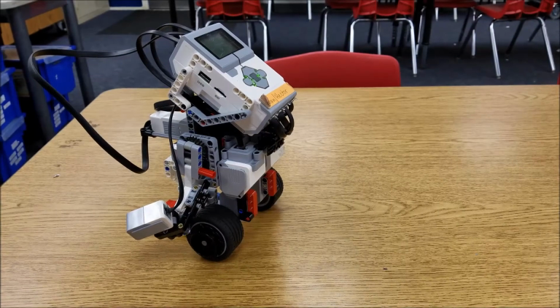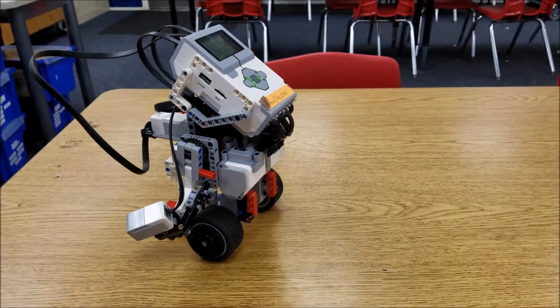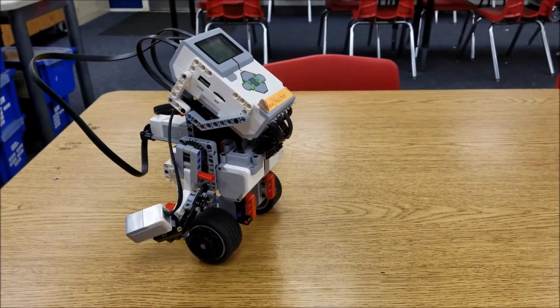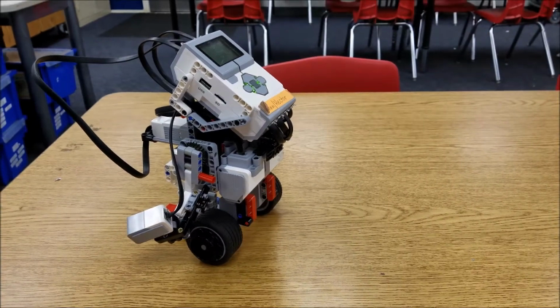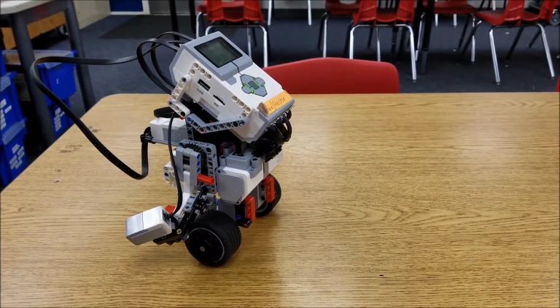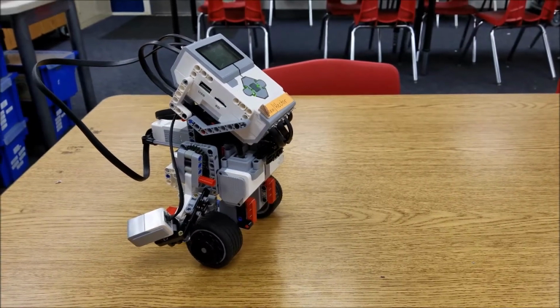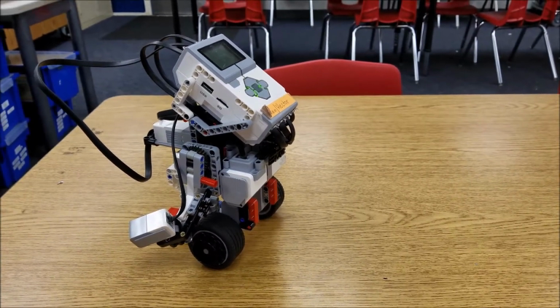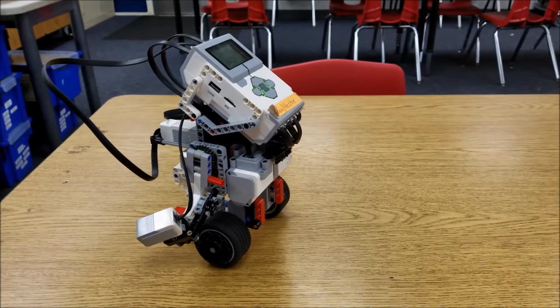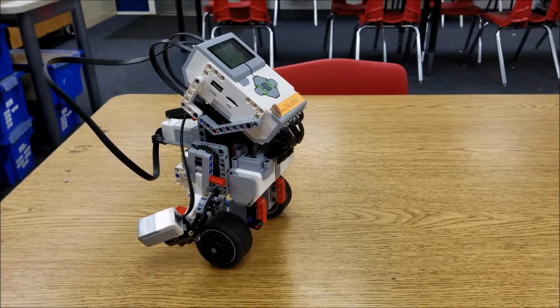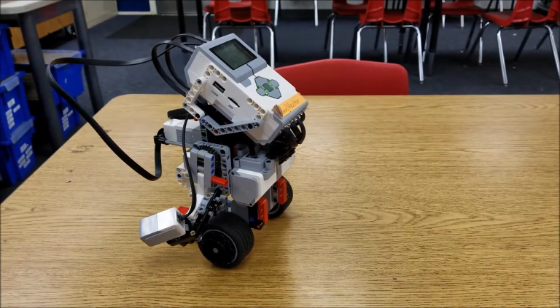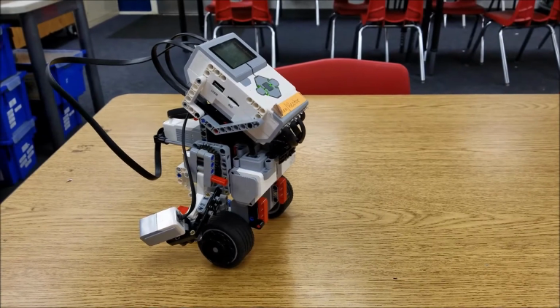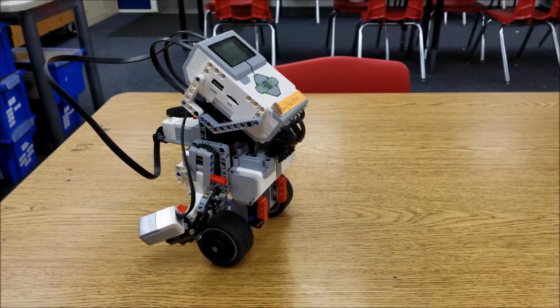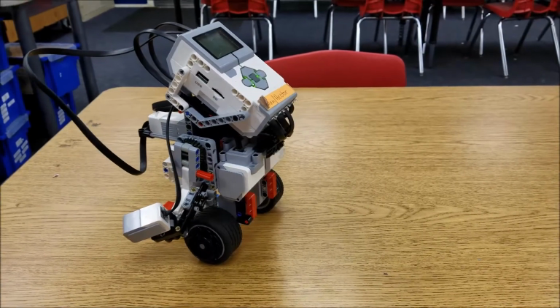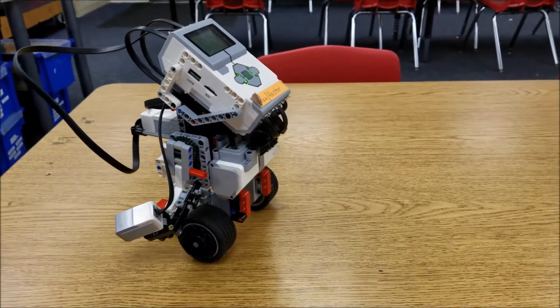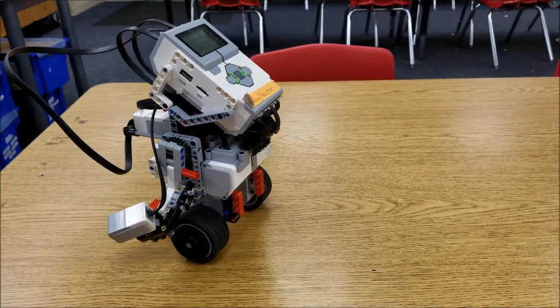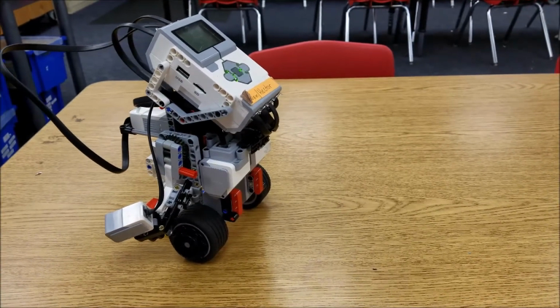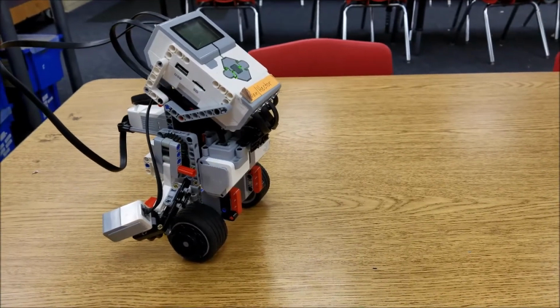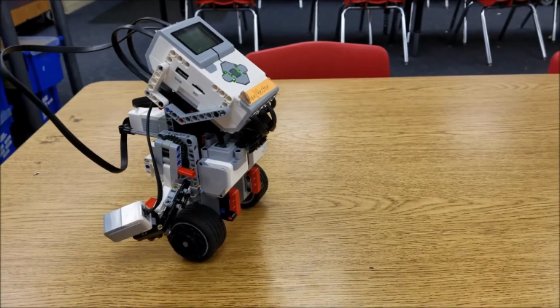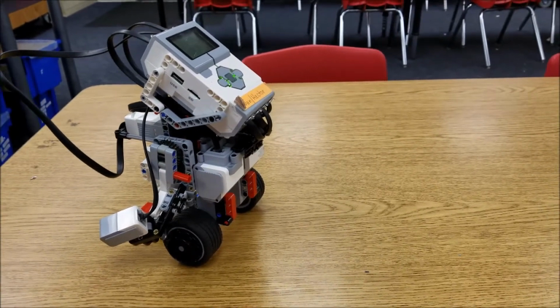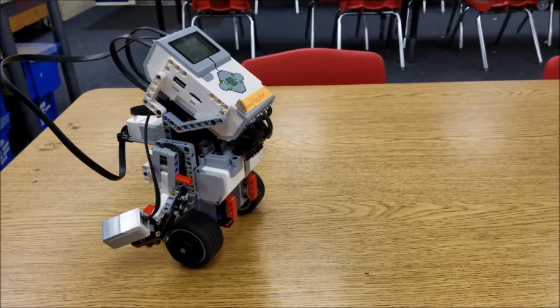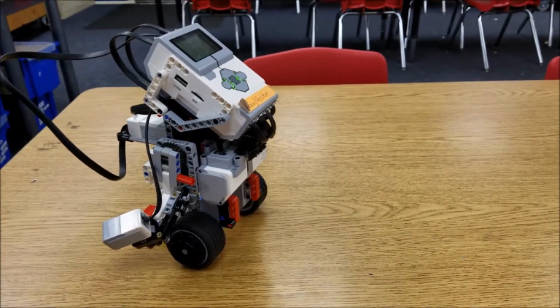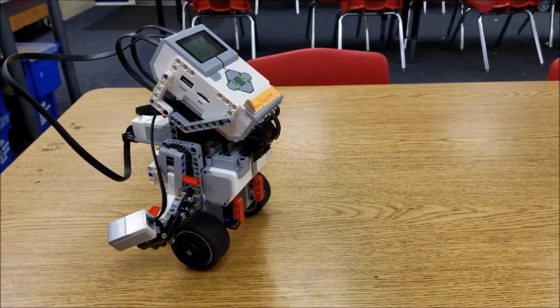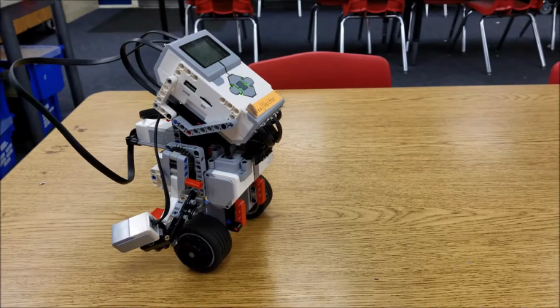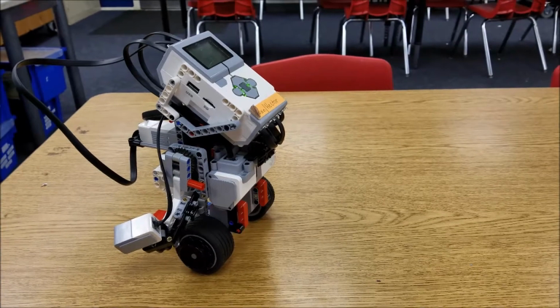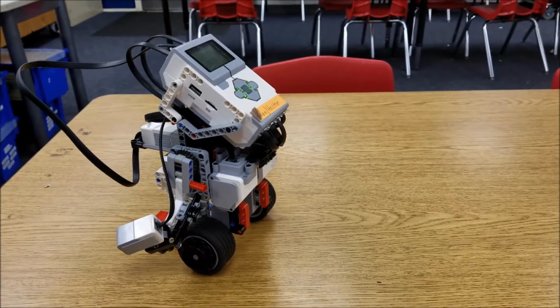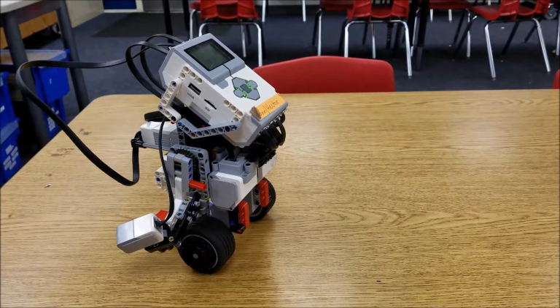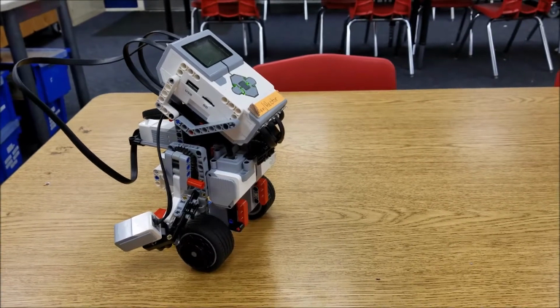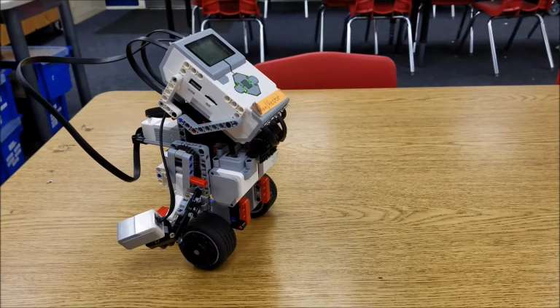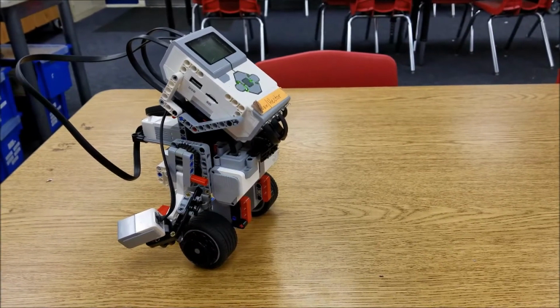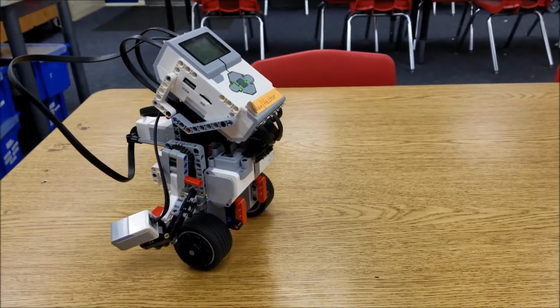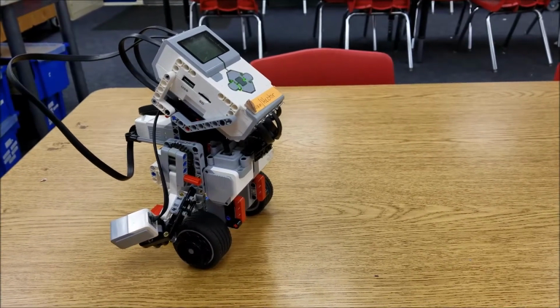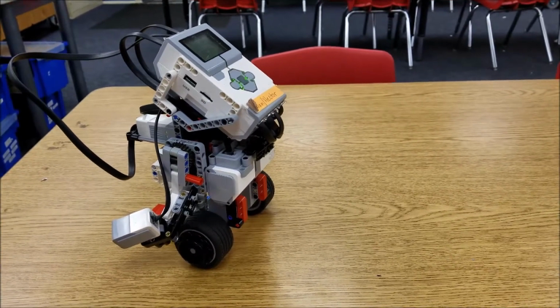Hey everybody, what's going on? It's Mr. Hino with Mr. Hino's LEGO Robotics. I'm very excited about this video because this is what robotics is all about.